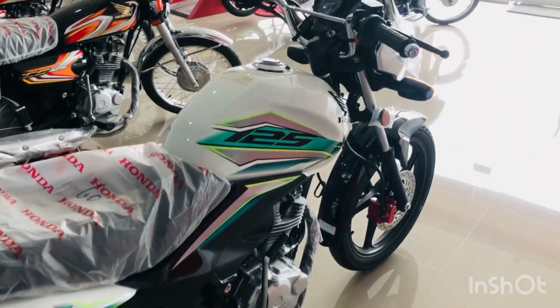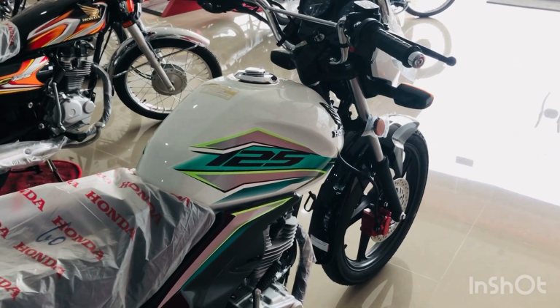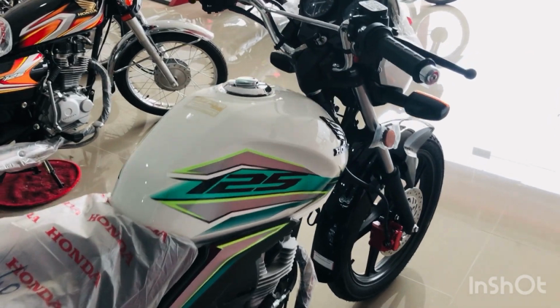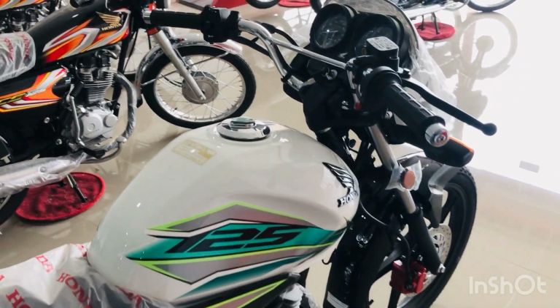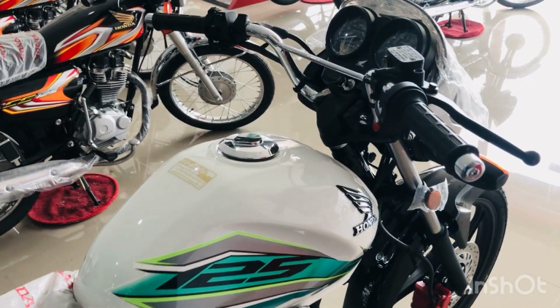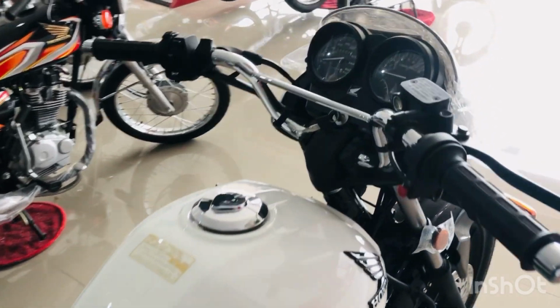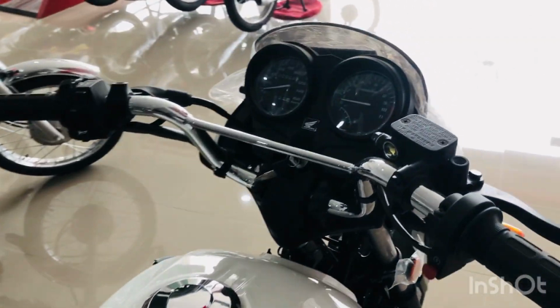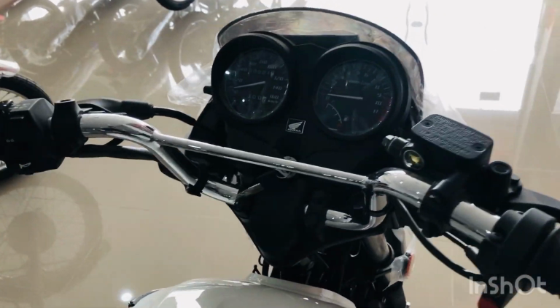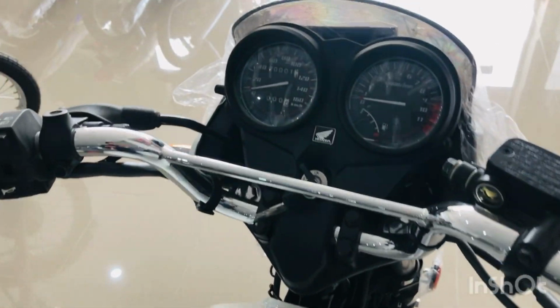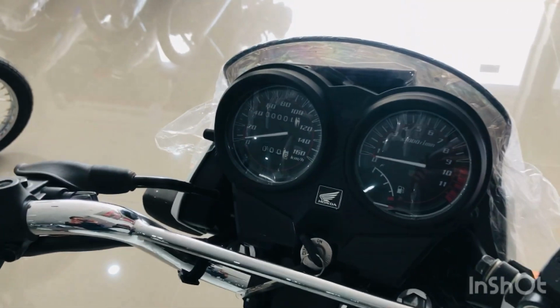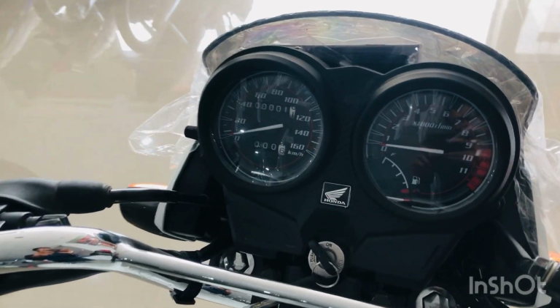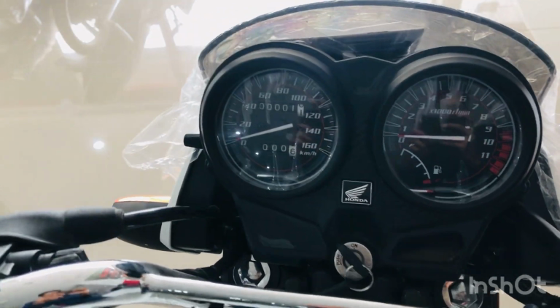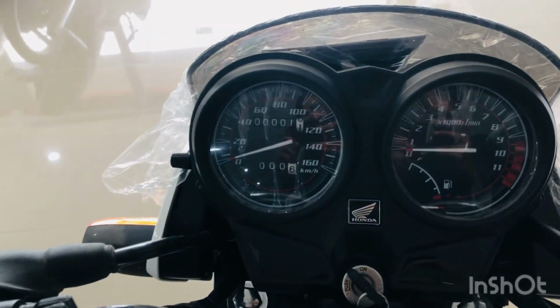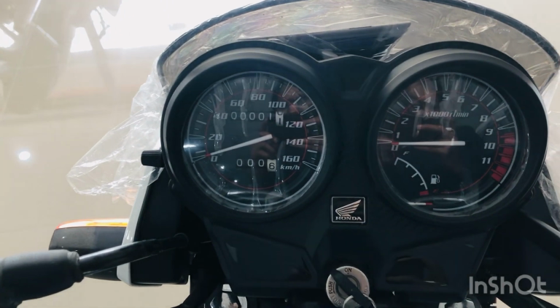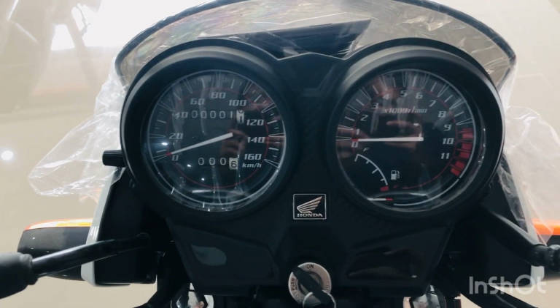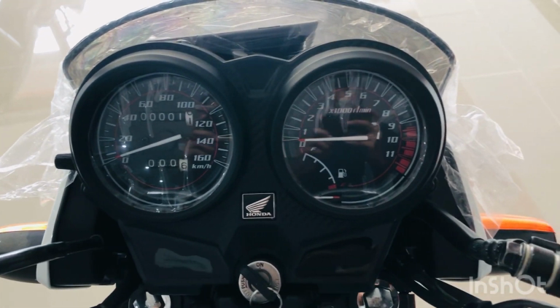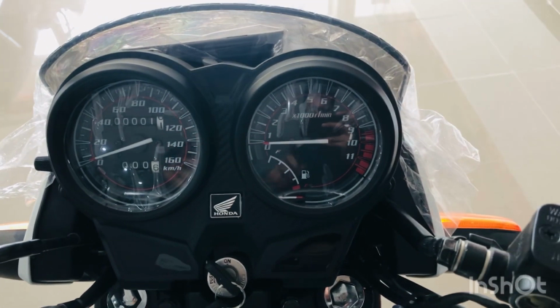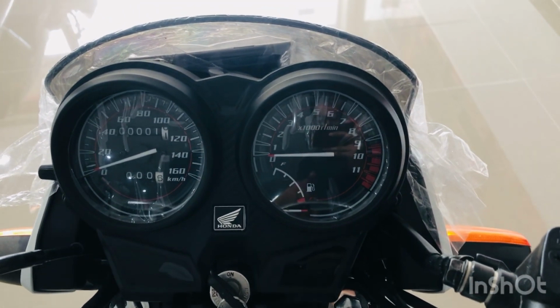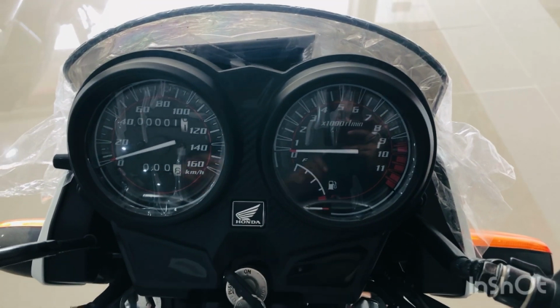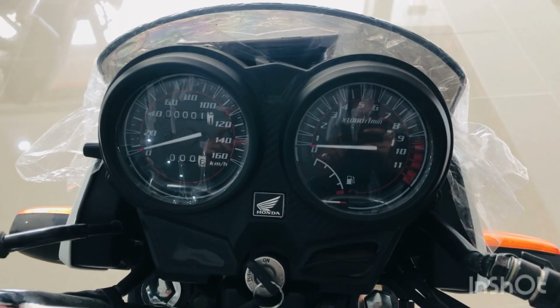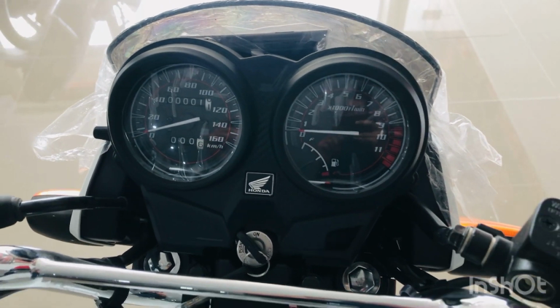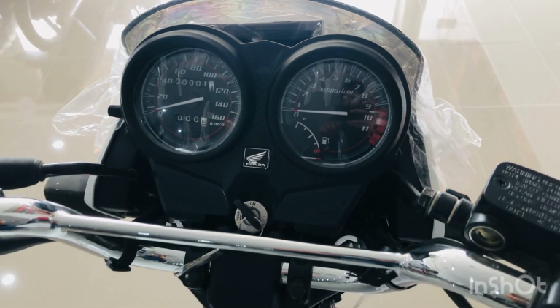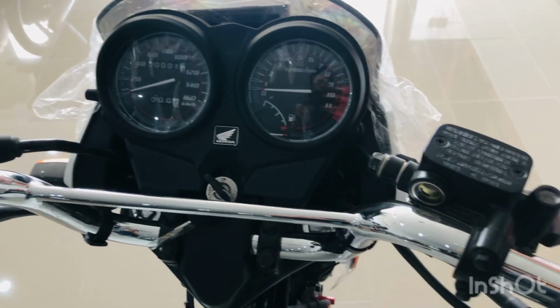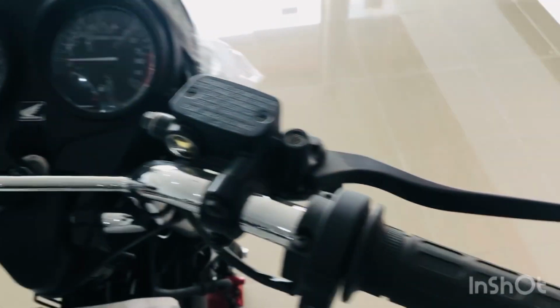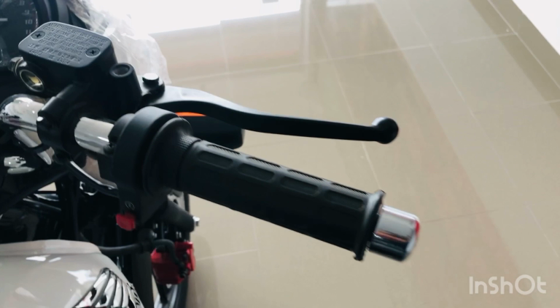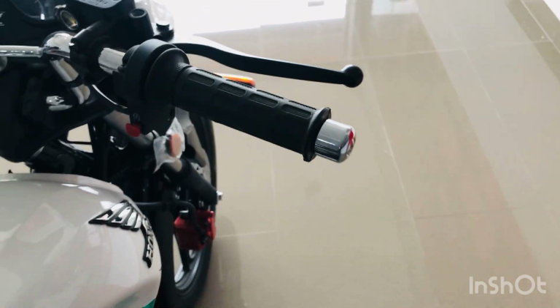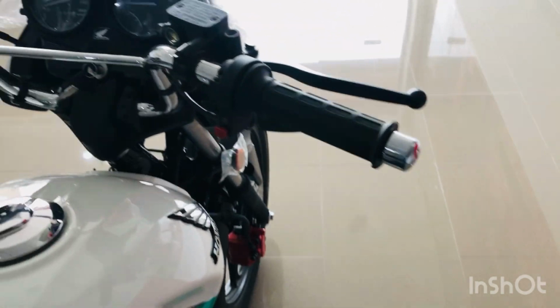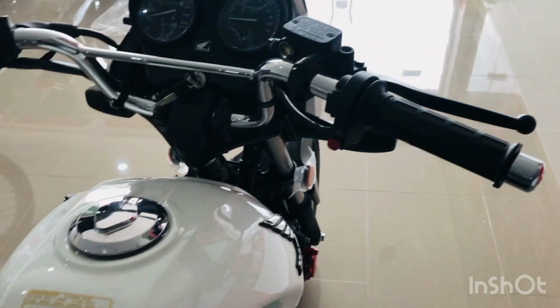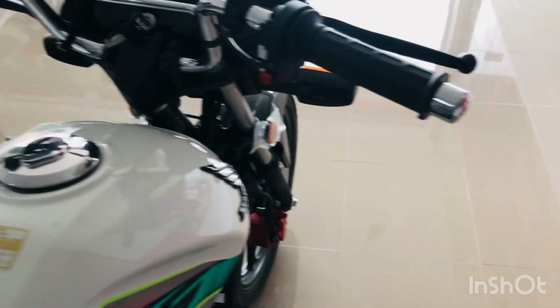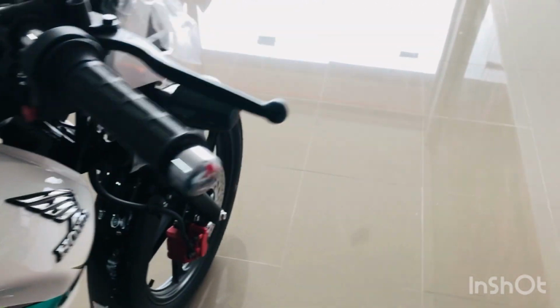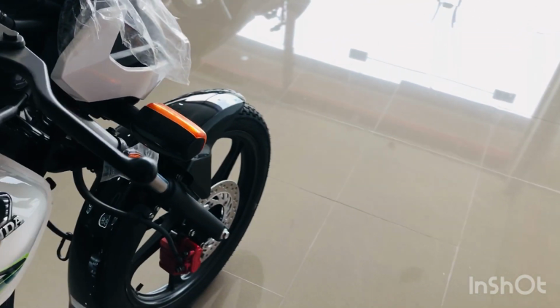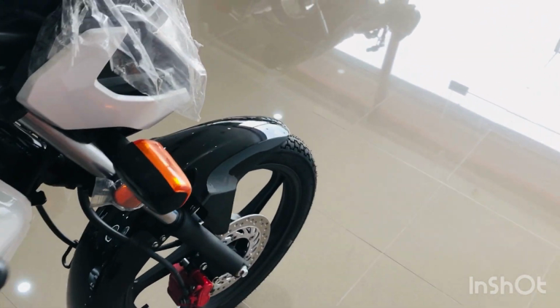So let's talk about its features. First of all, it has a meter with speedometer, RPM meter, and fuel gauge, but no gear indication. It also has a front disc brake, self start, and alloy rims.